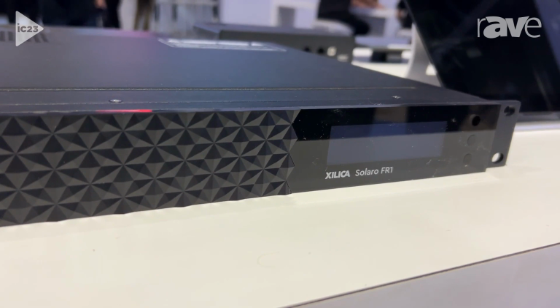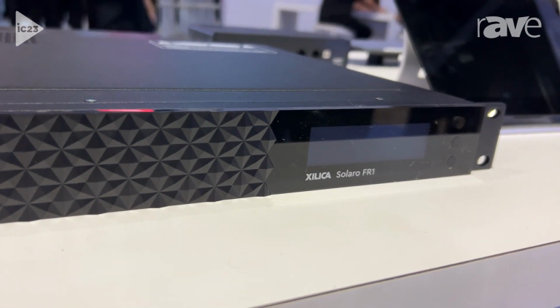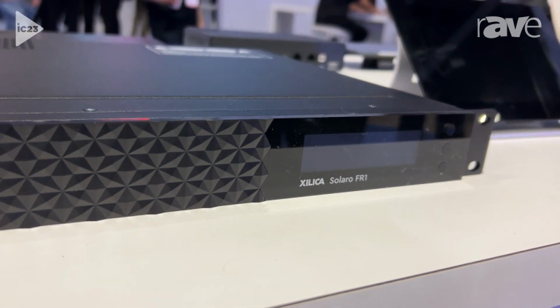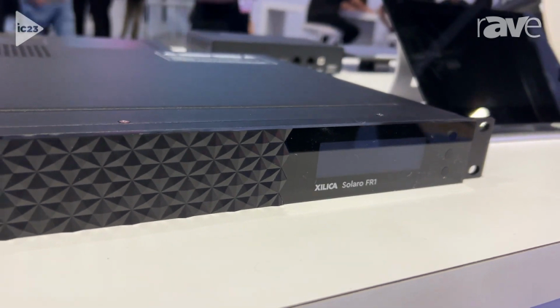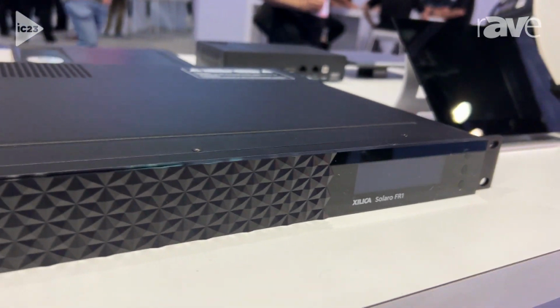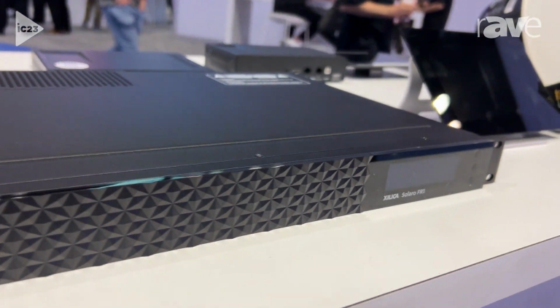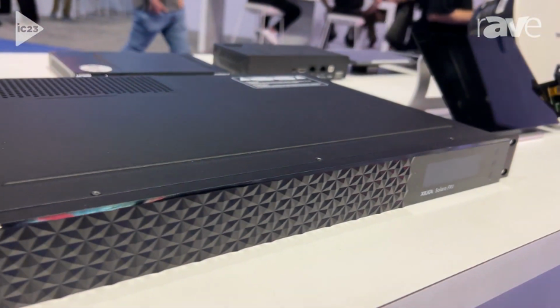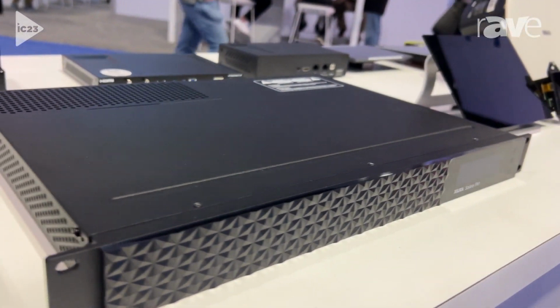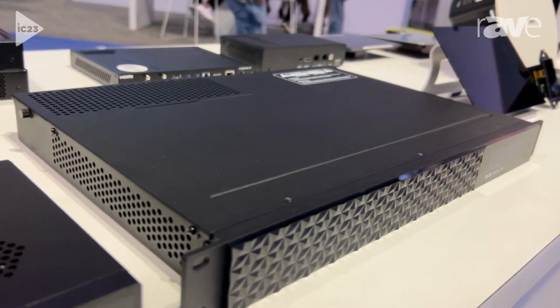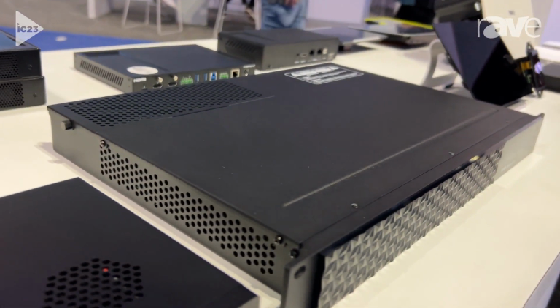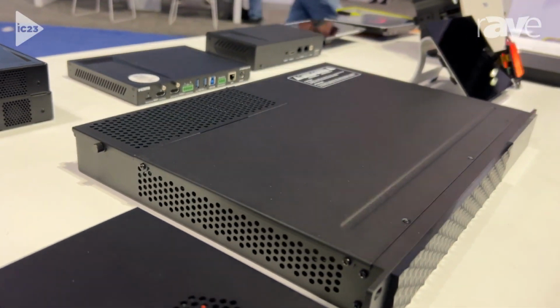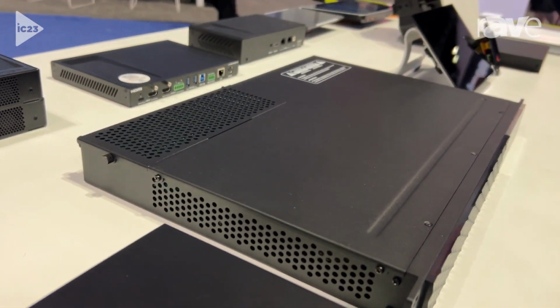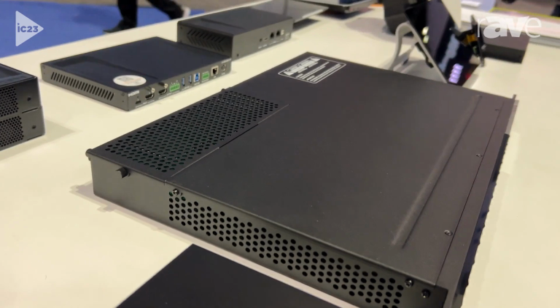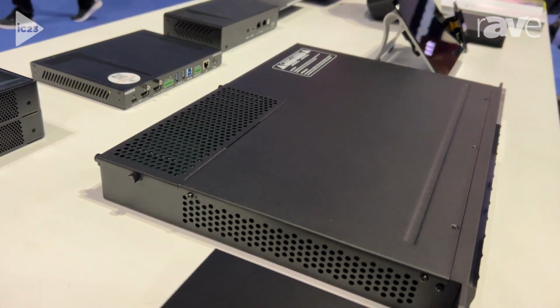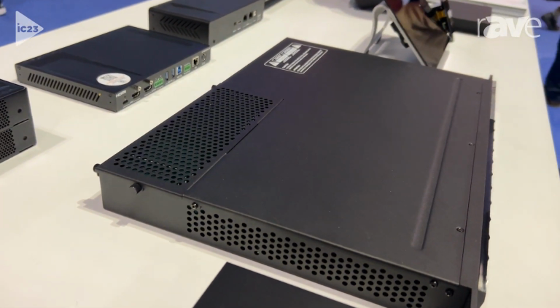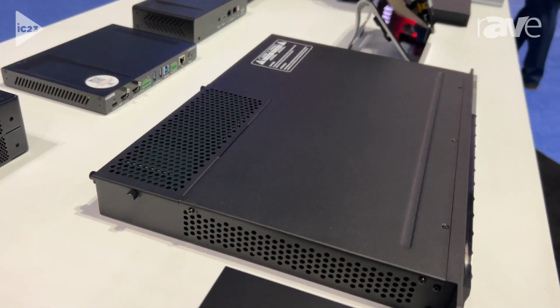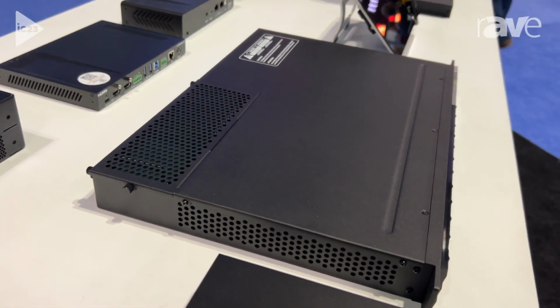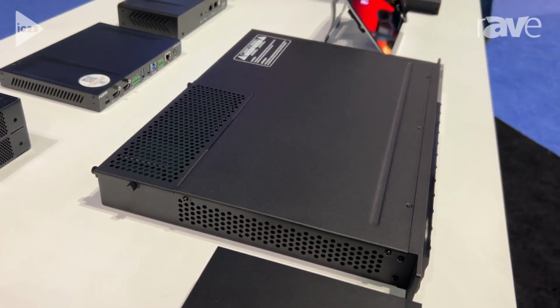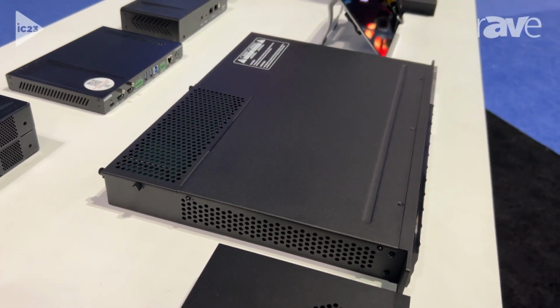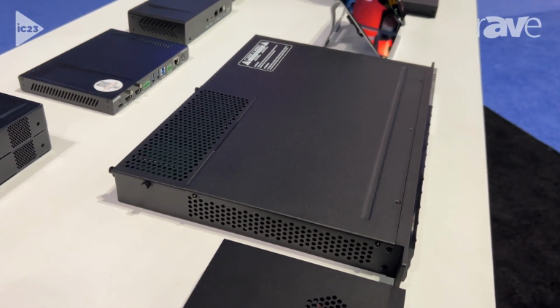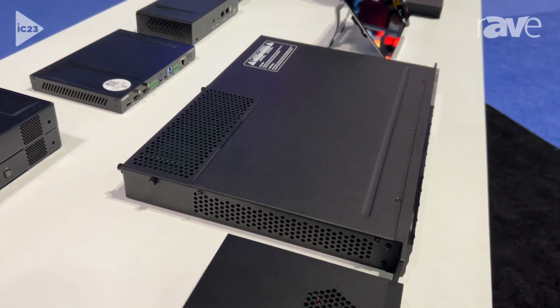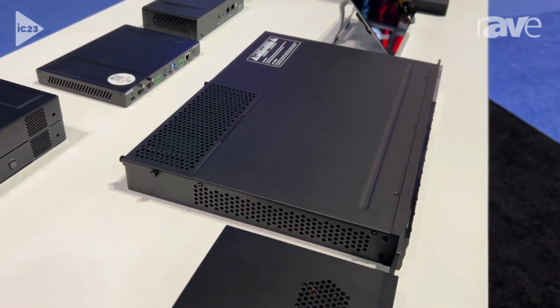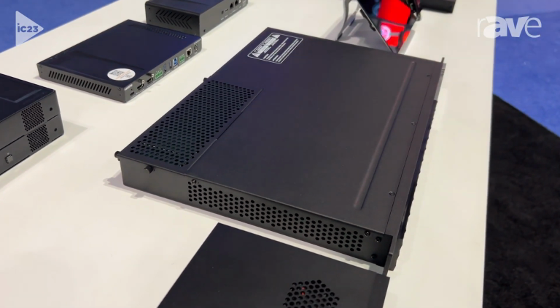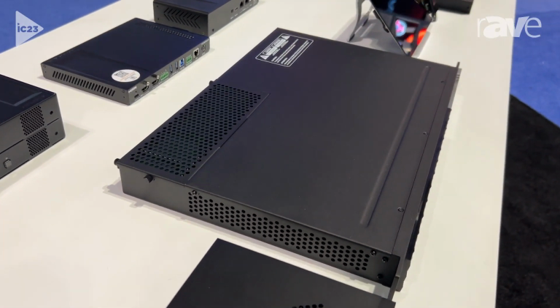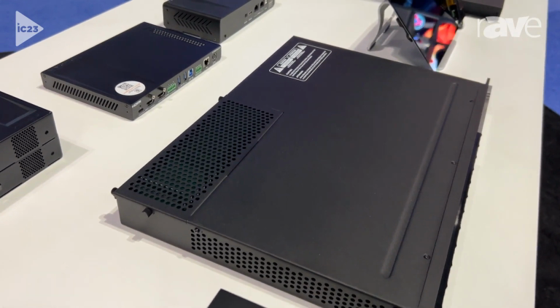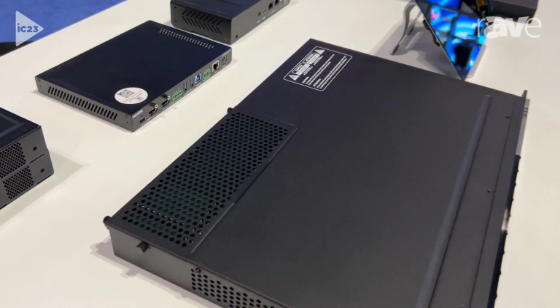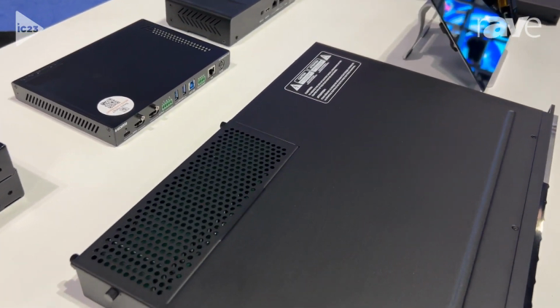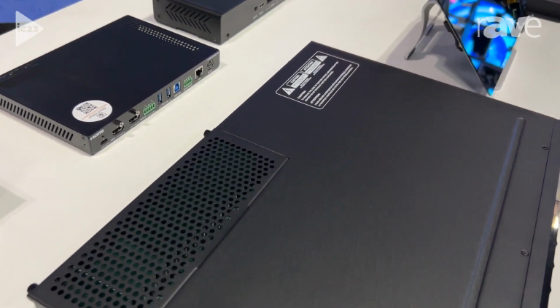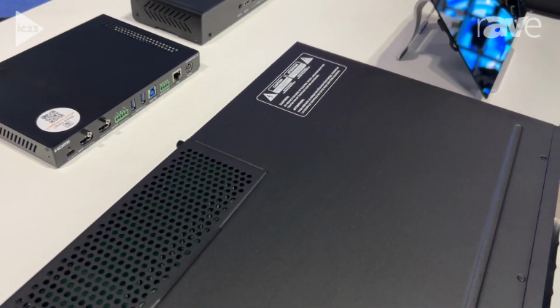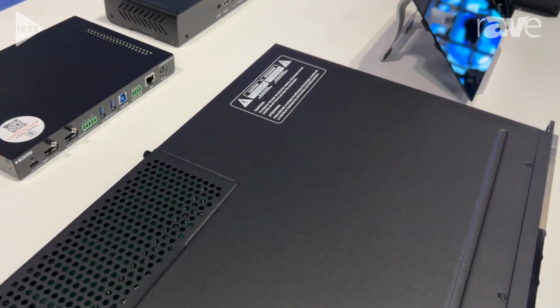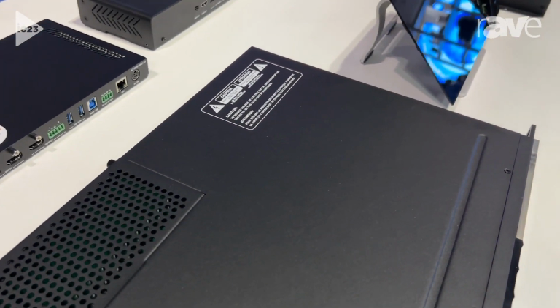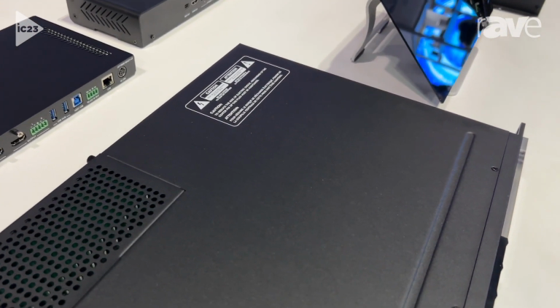The I/O can be analog in and out, can be GPIO, and can be USB audio. This device is powered on a universal switching power supply and also provides up to 16 channels of AEC.